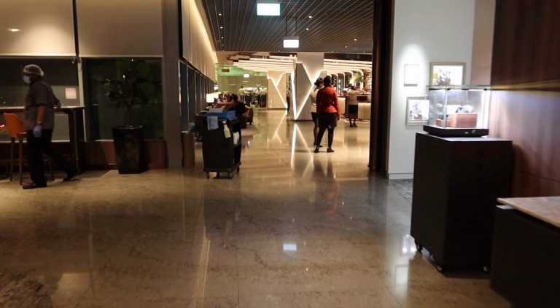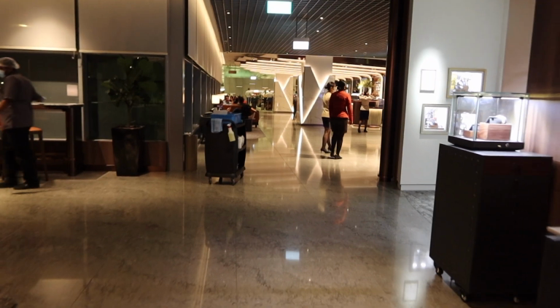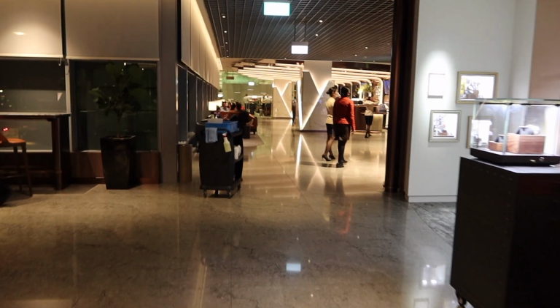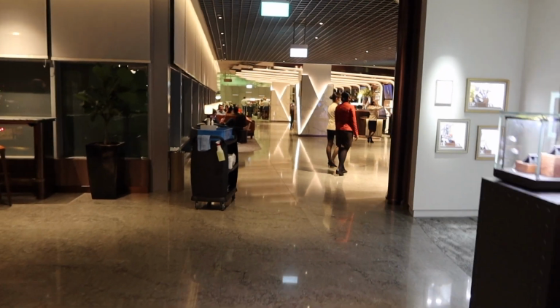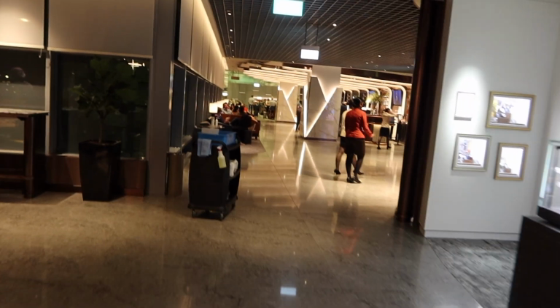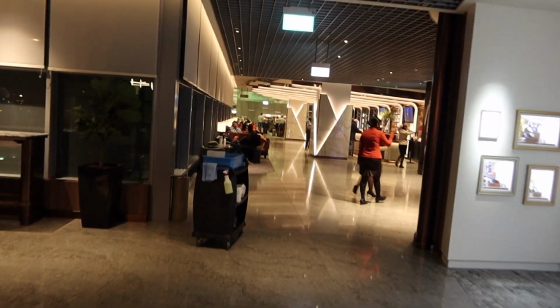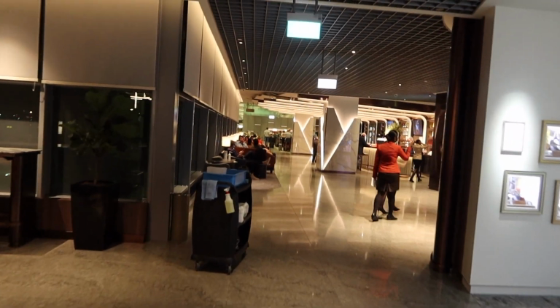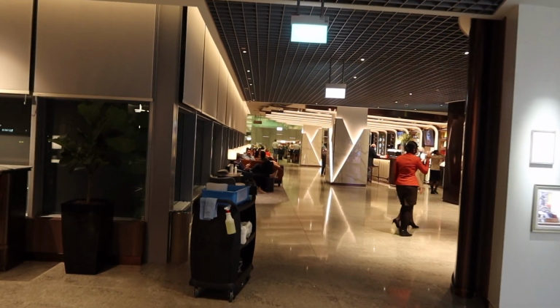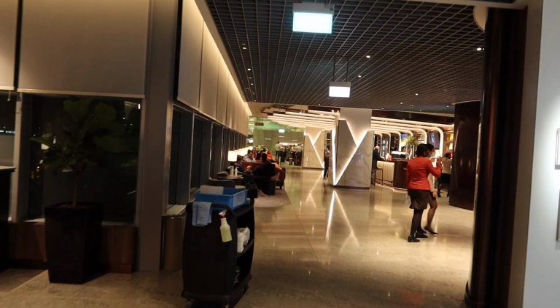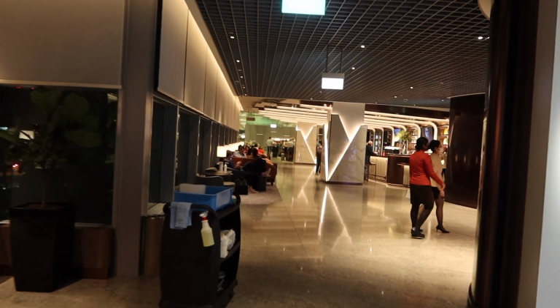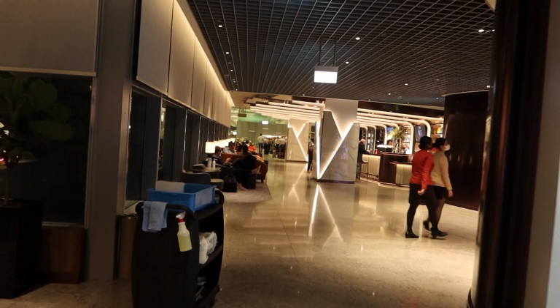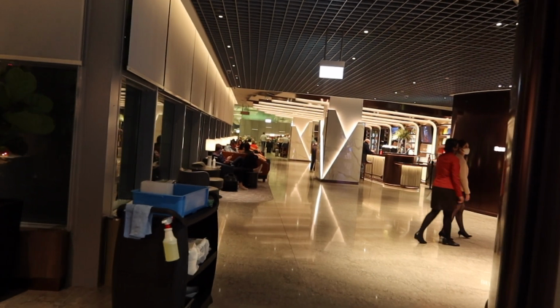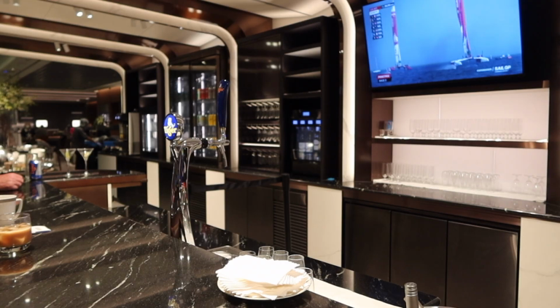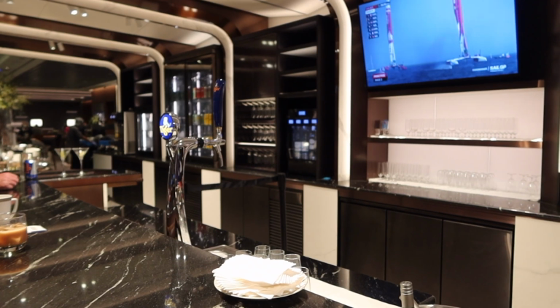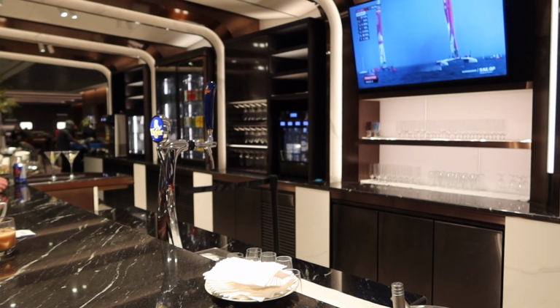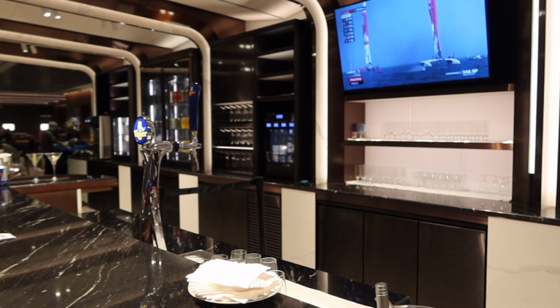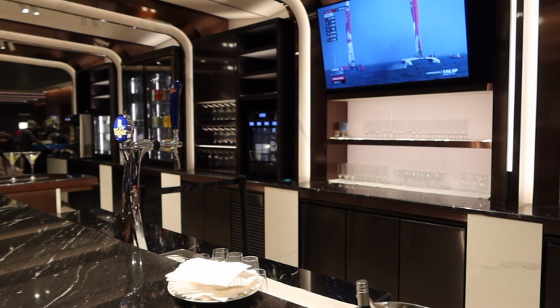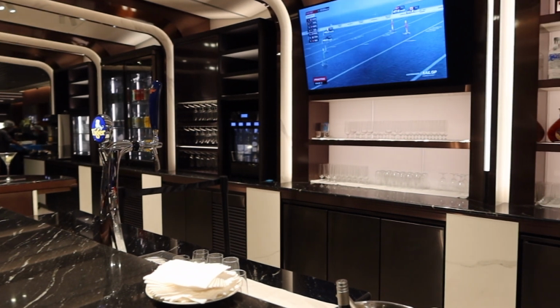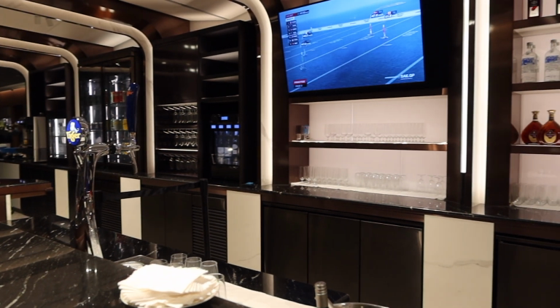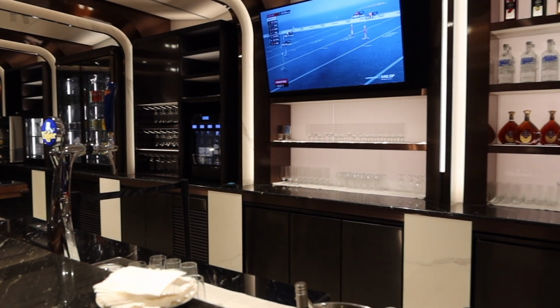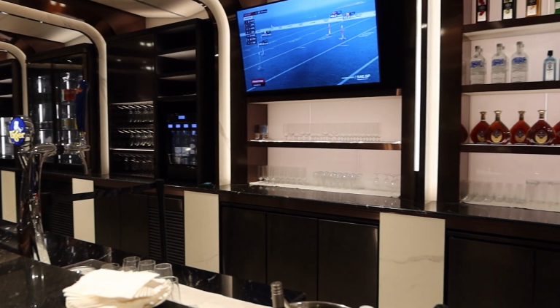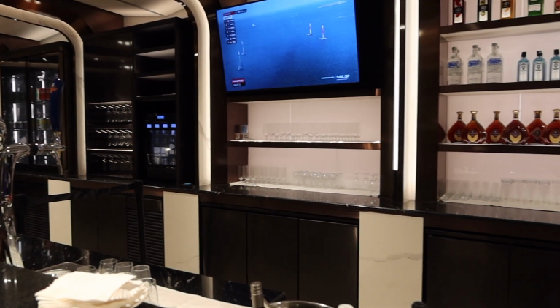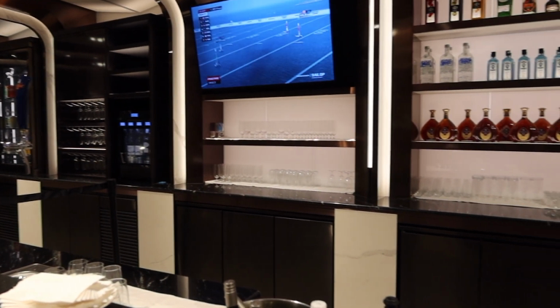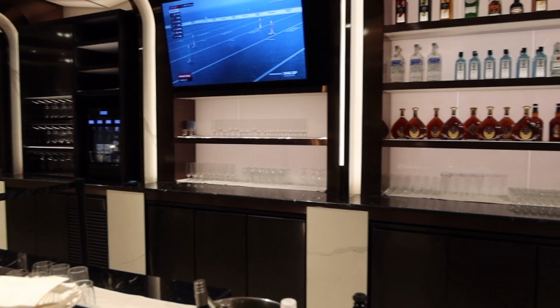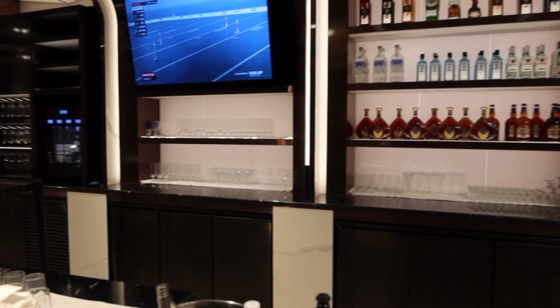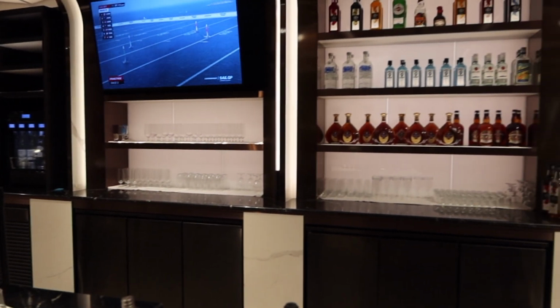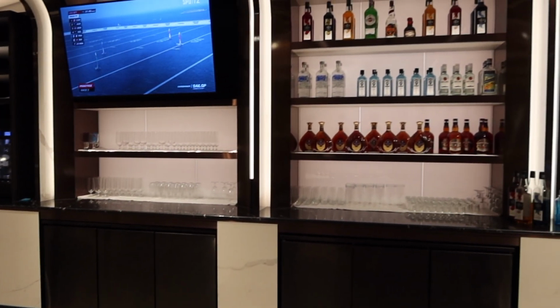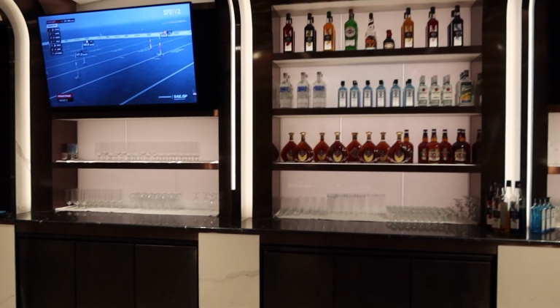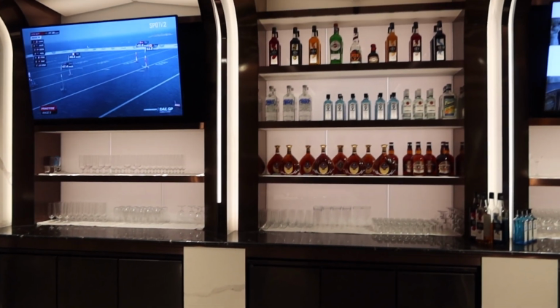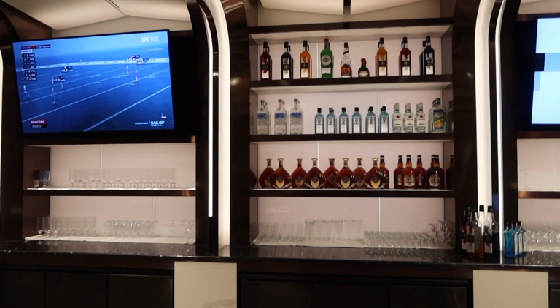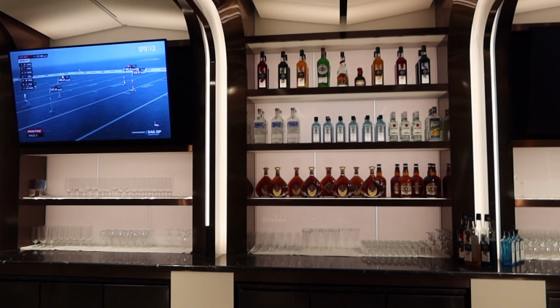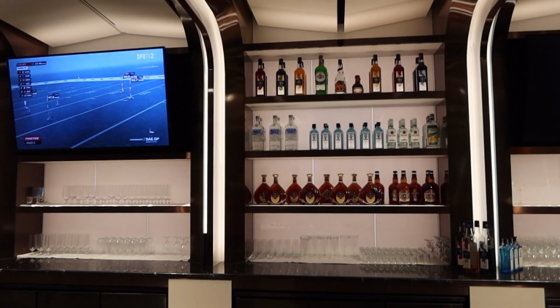So on the other side of the lounge, they had a bar with an actual bartender, but this bar only operates in the evenings, and I decided to get myself a margarita.